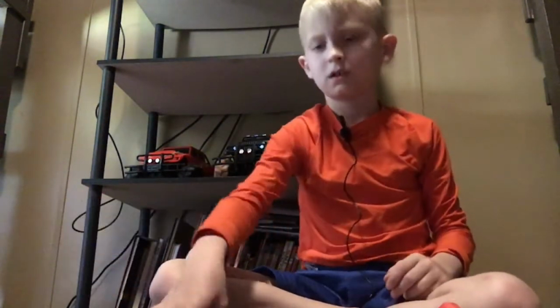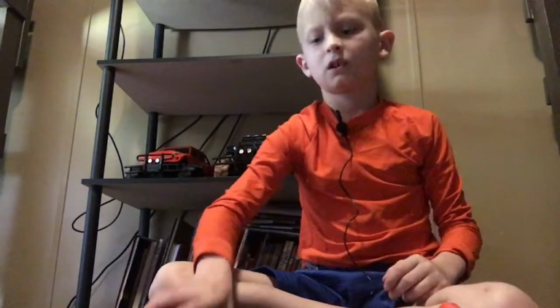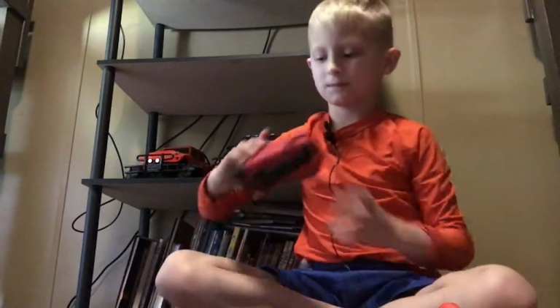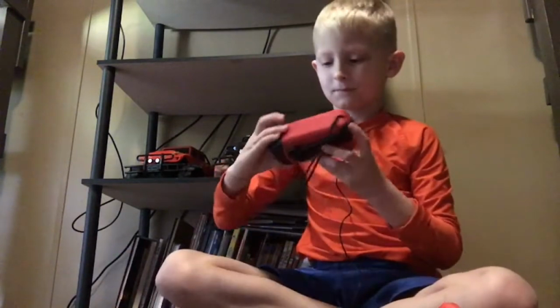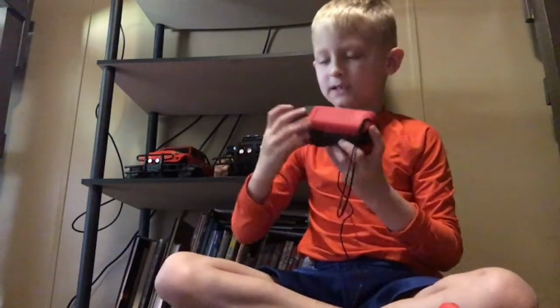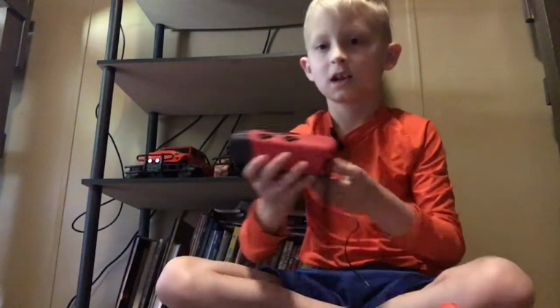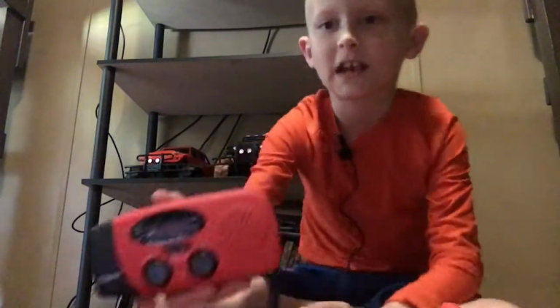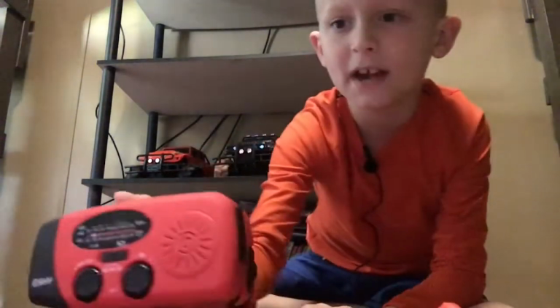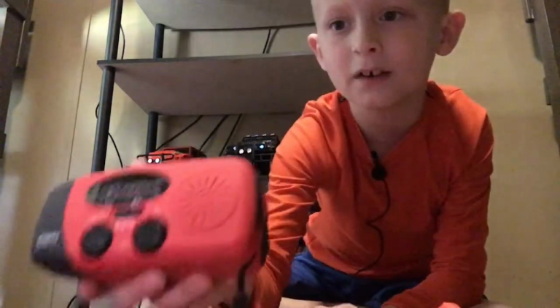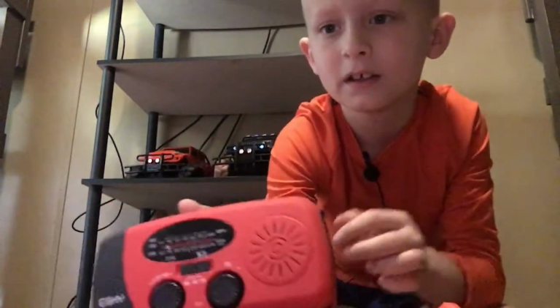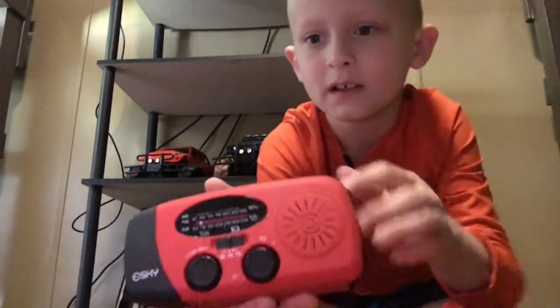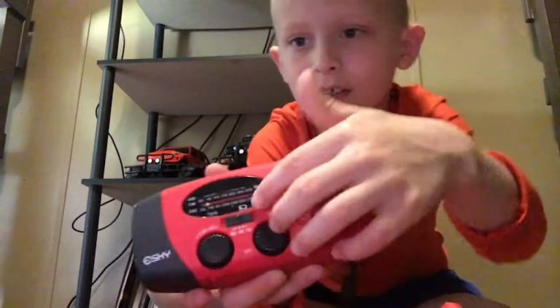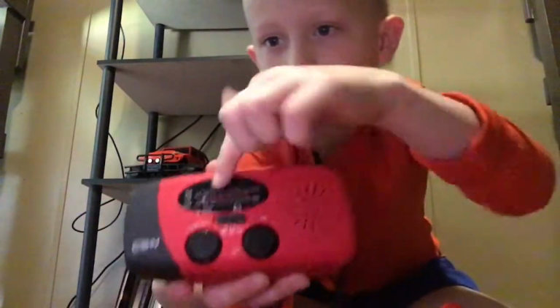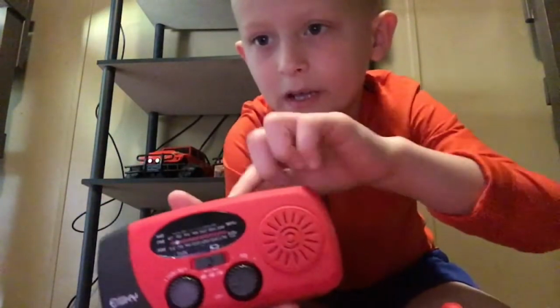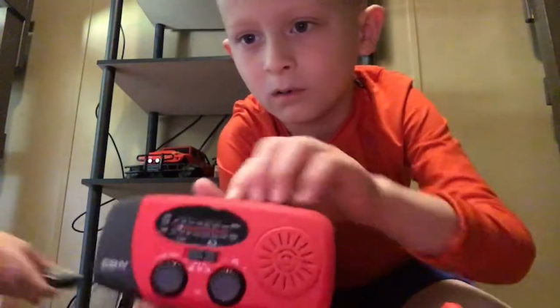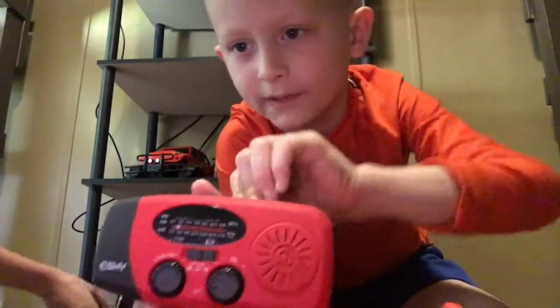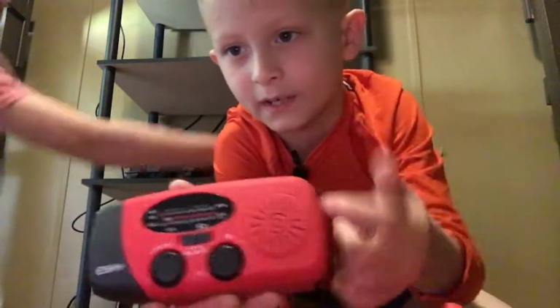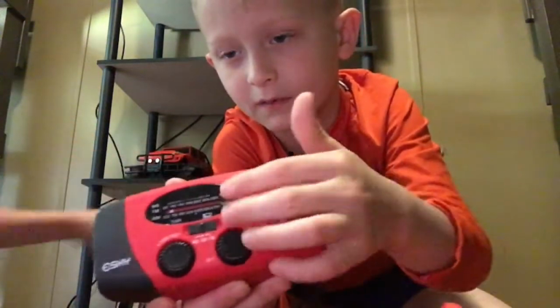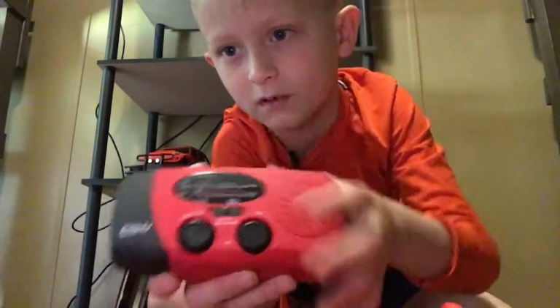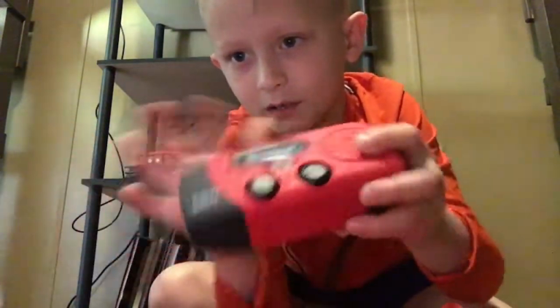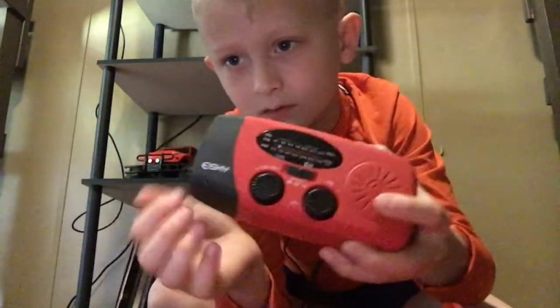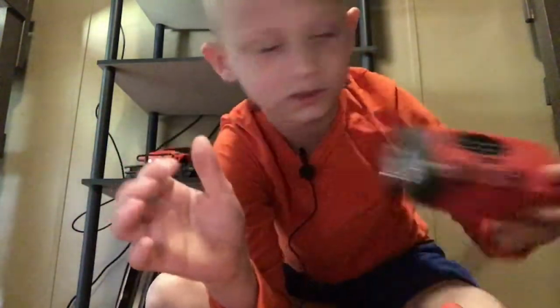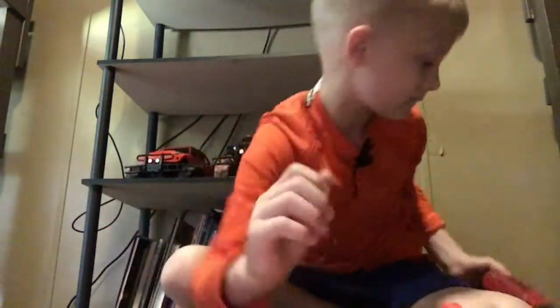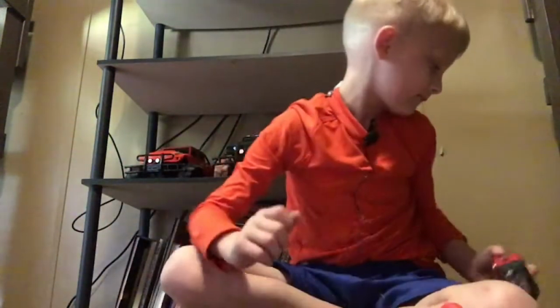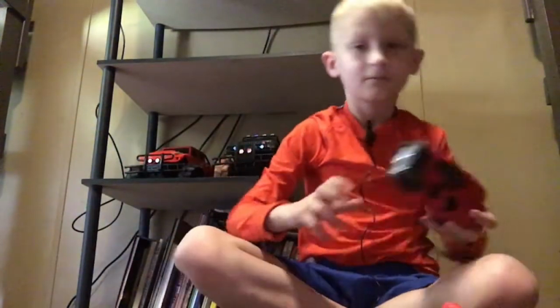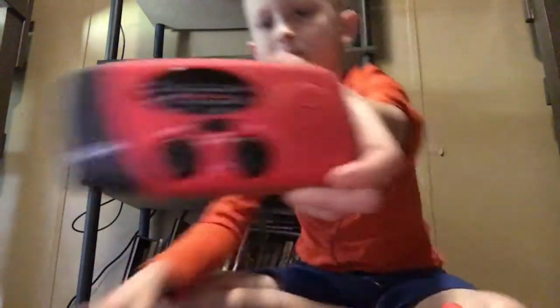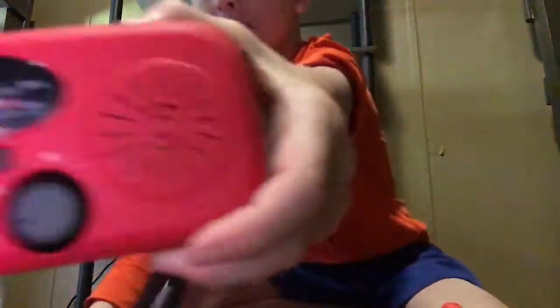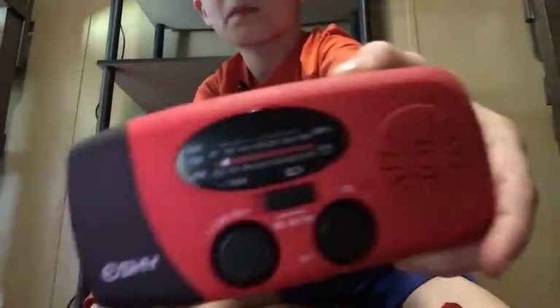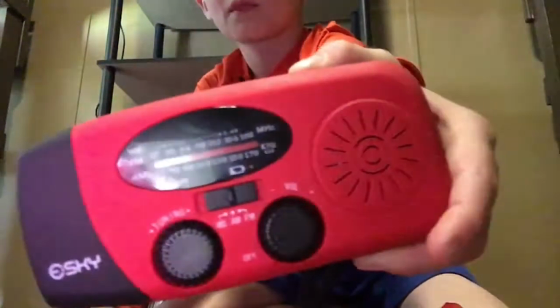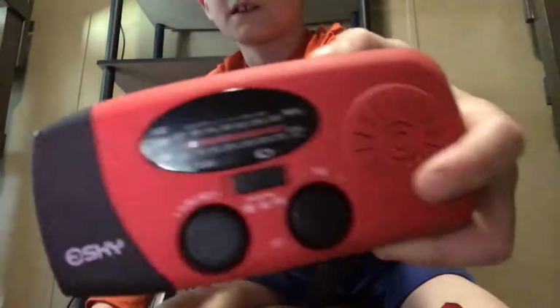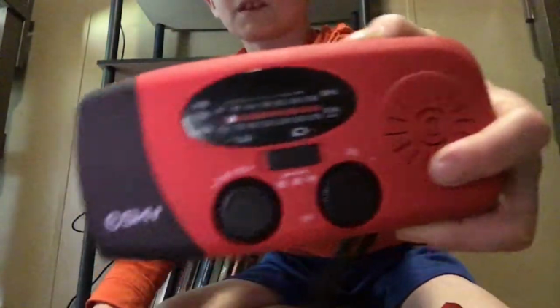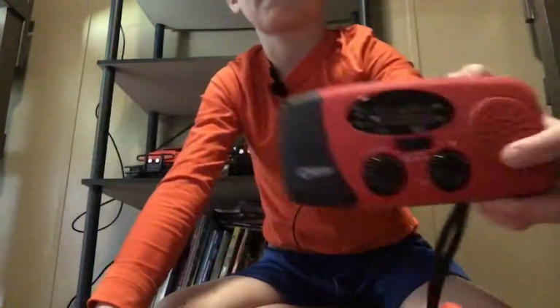I got this Sky radio — it's solar-powered with a radio and a flashlight. You can see 'Sky' right there on it.